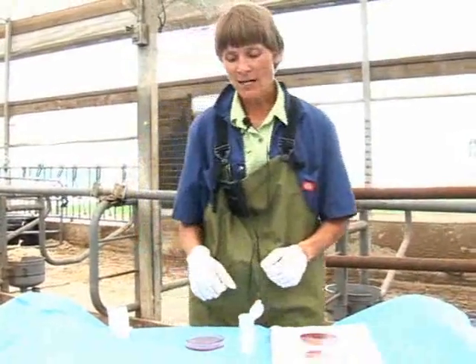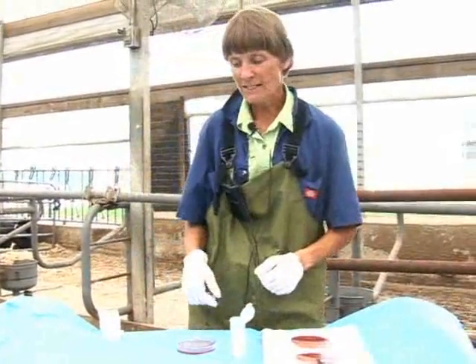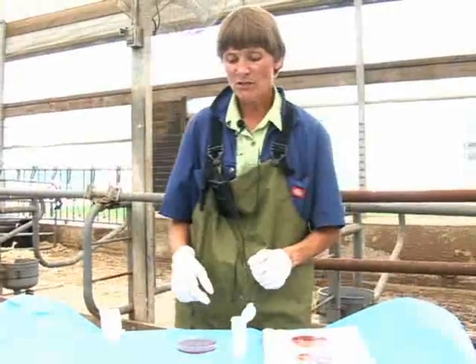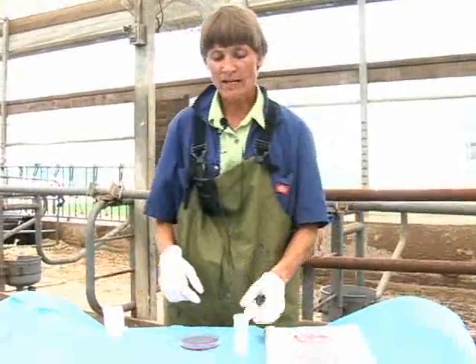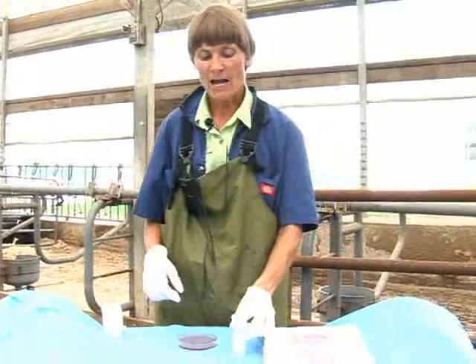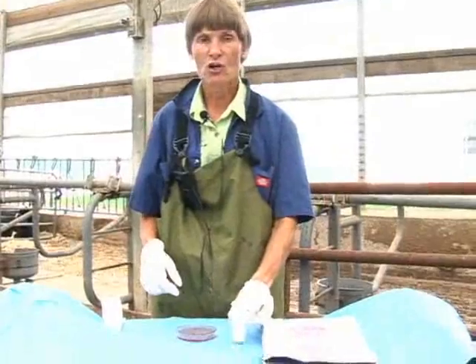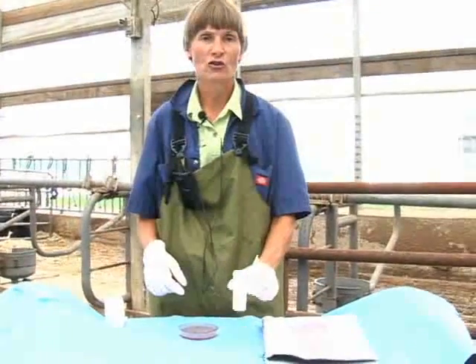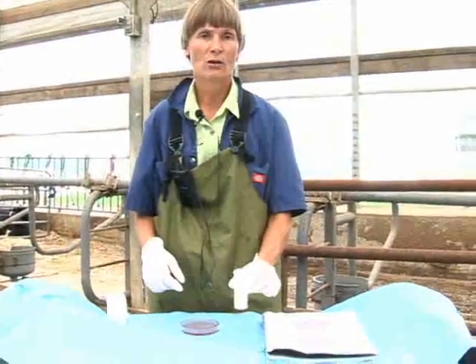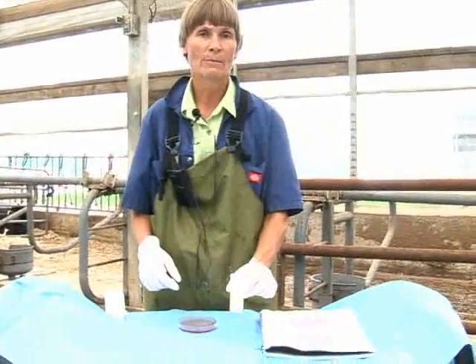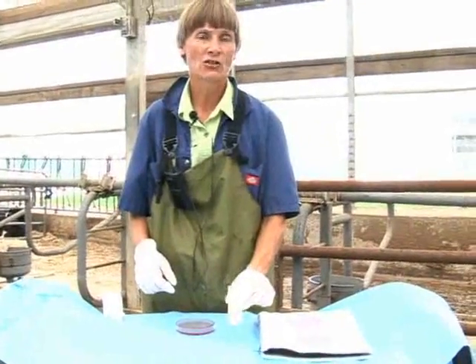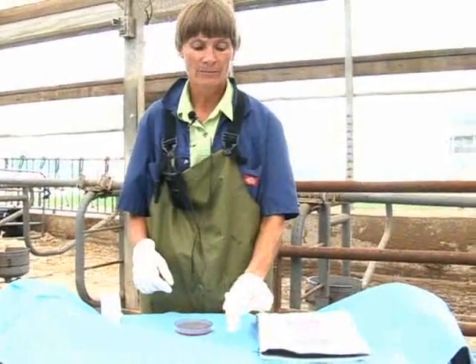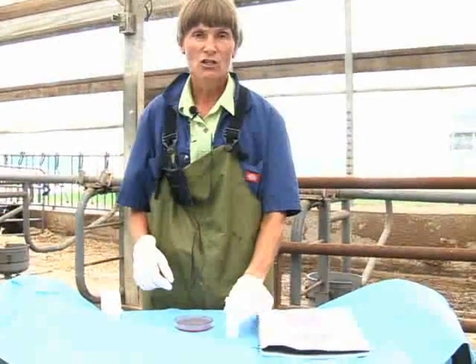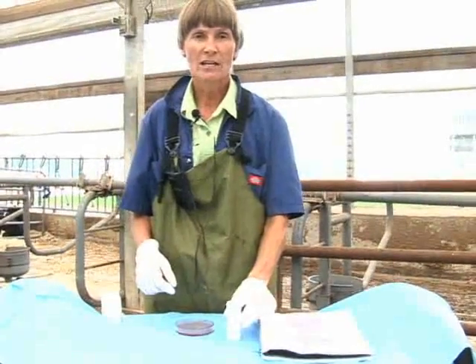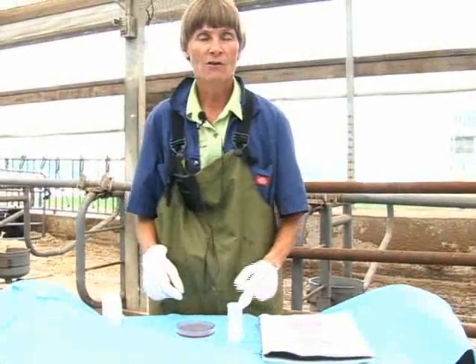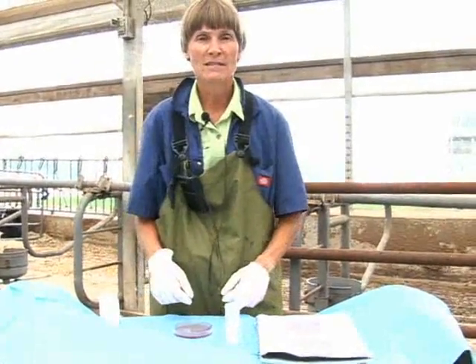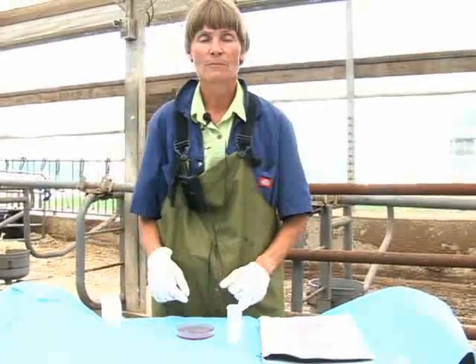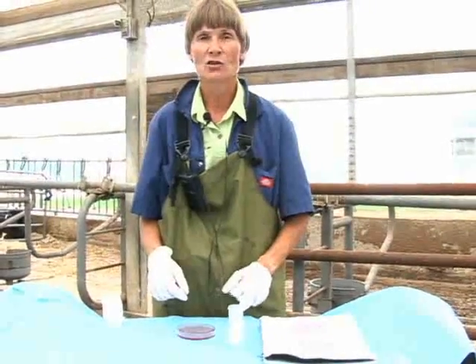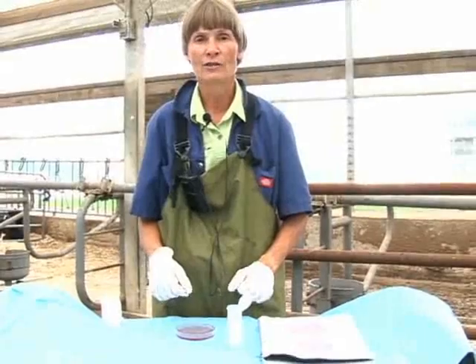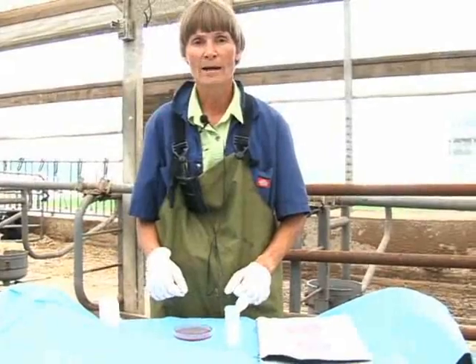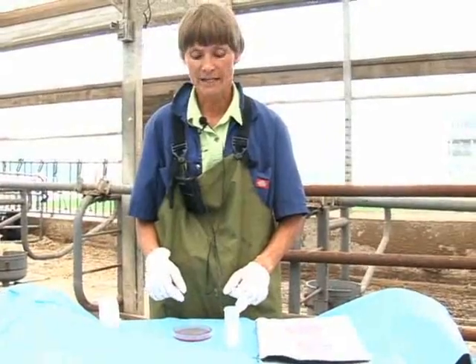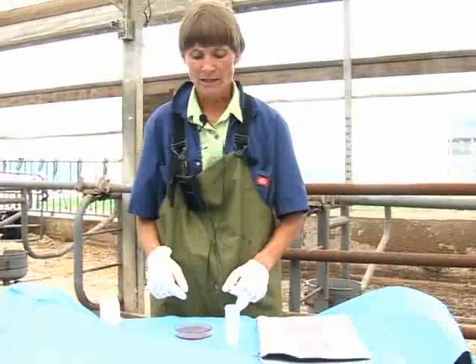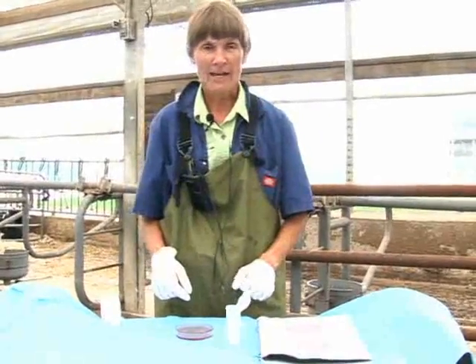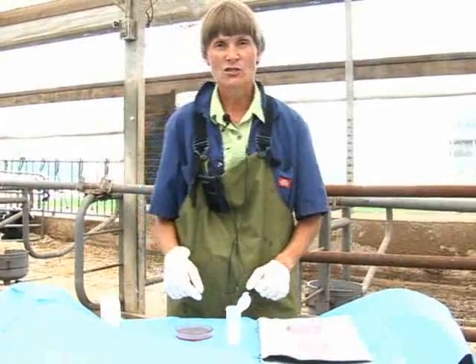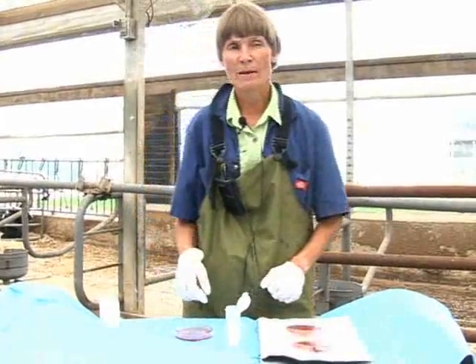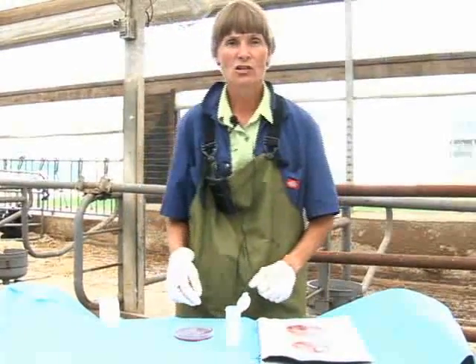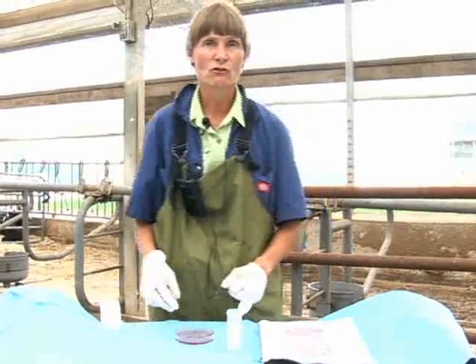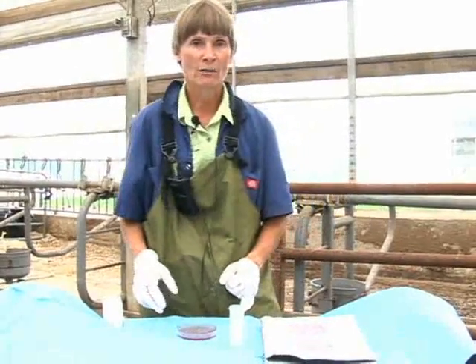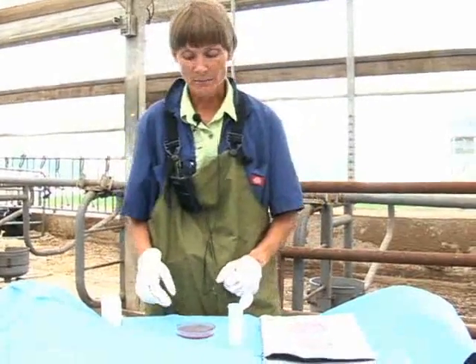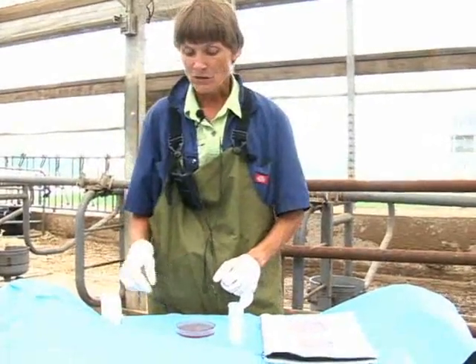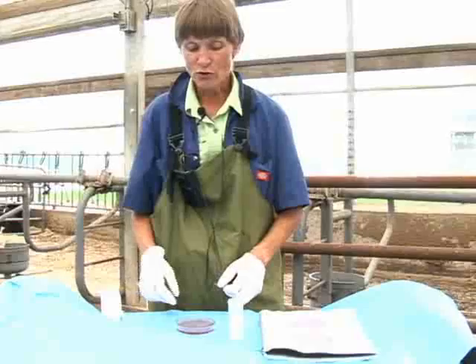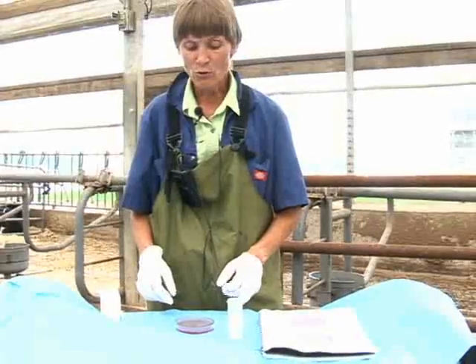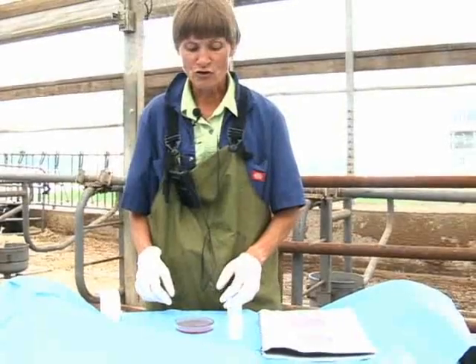Today I would like to demonstrate how to culture milk for bacteria using an on-farm system called the triplate. This is used by many commercial farms to do their own milk culturing.